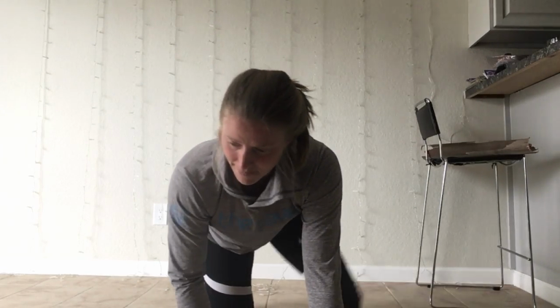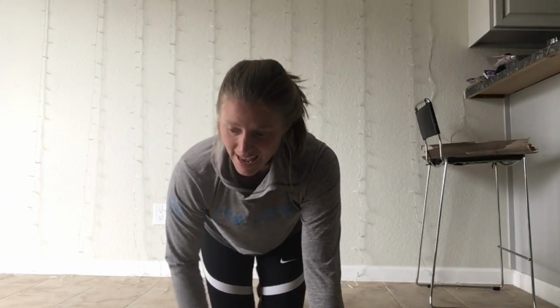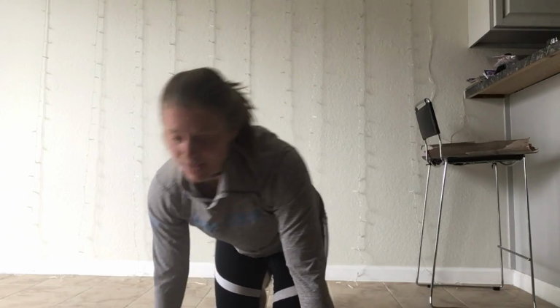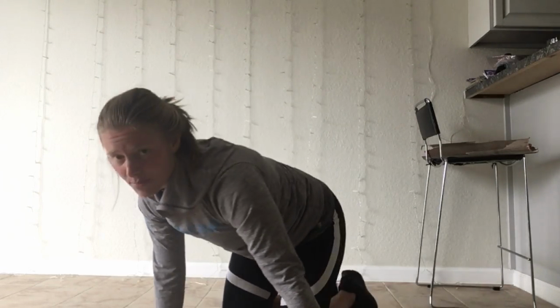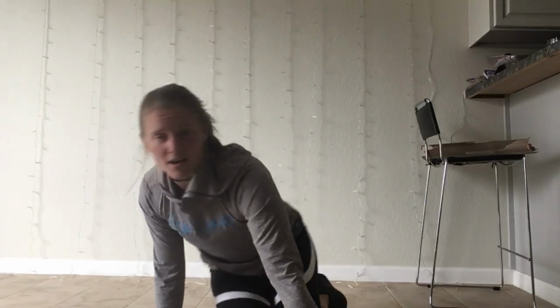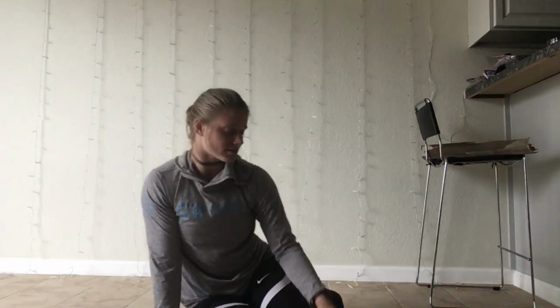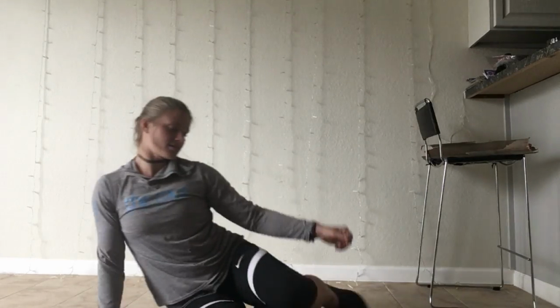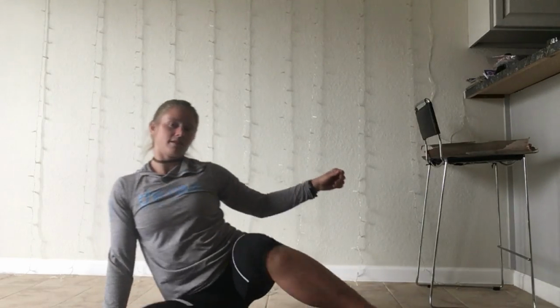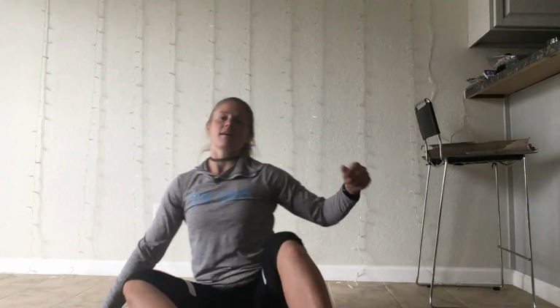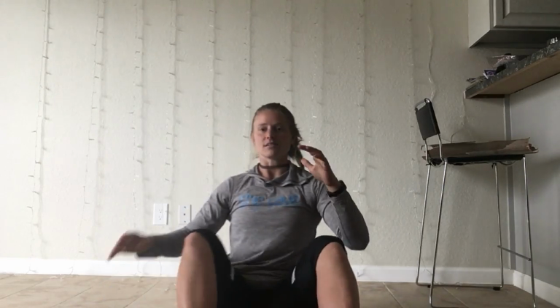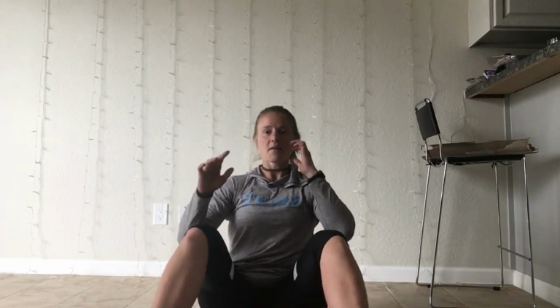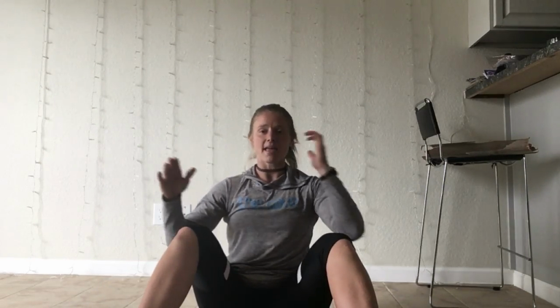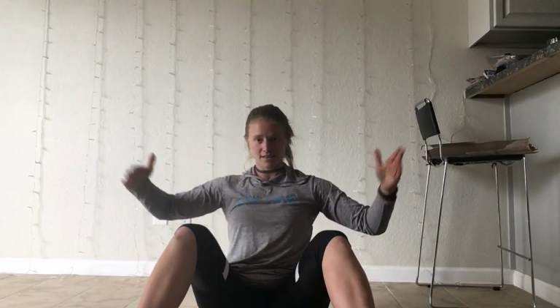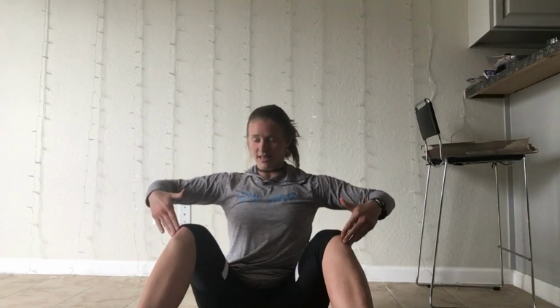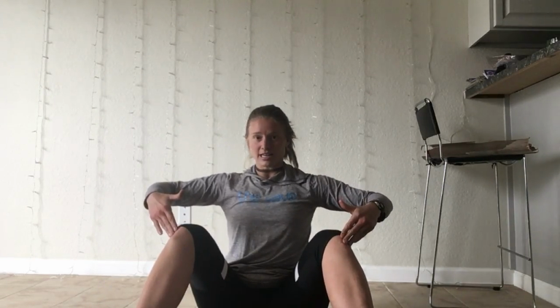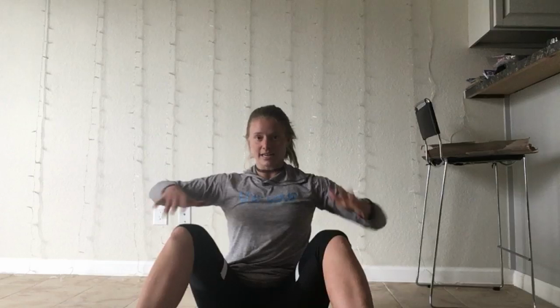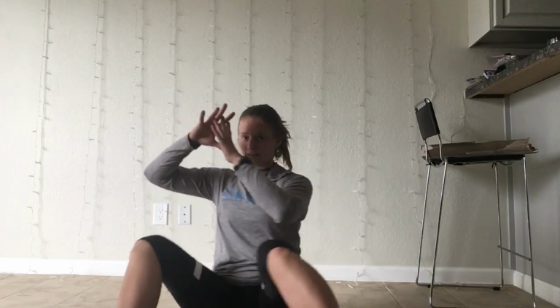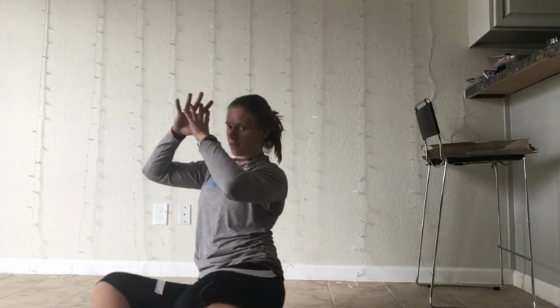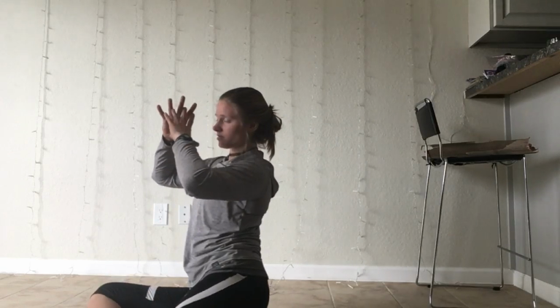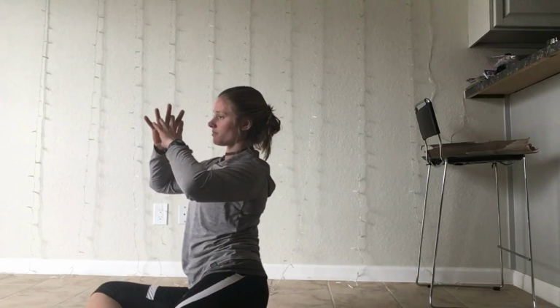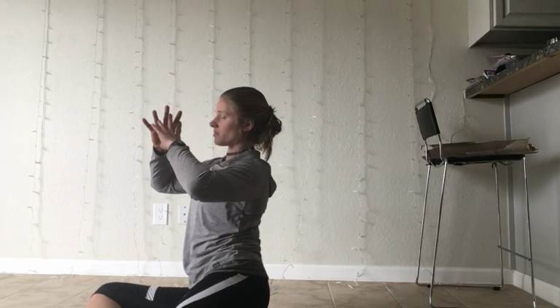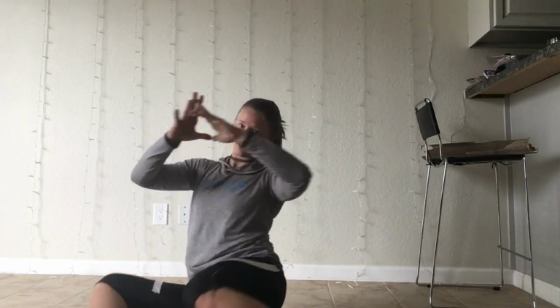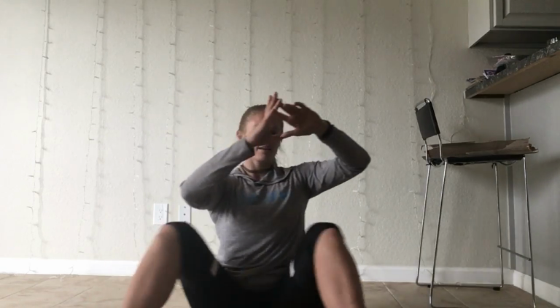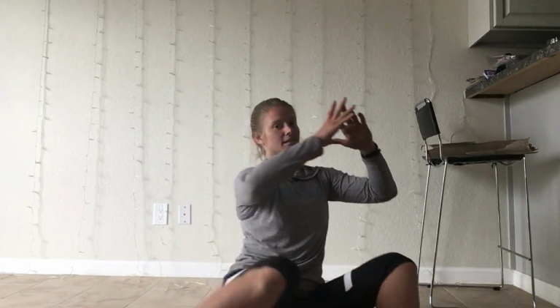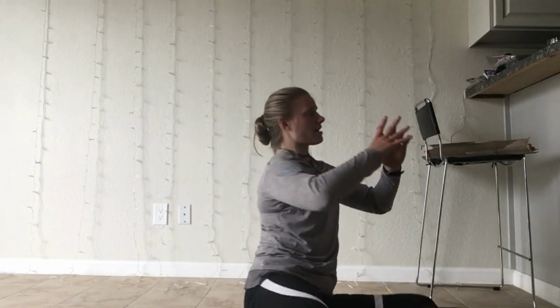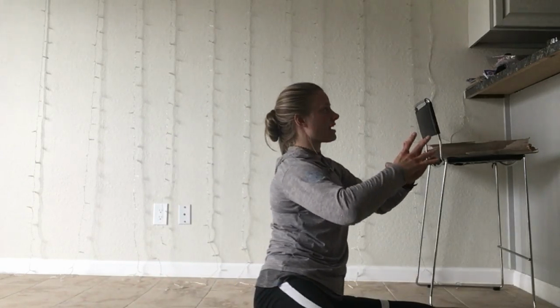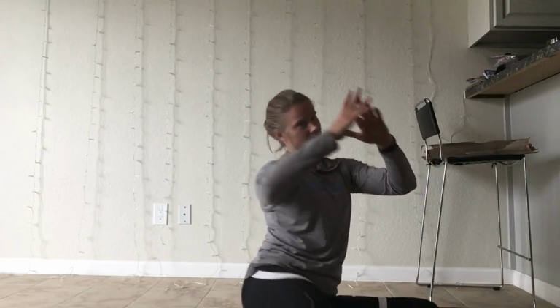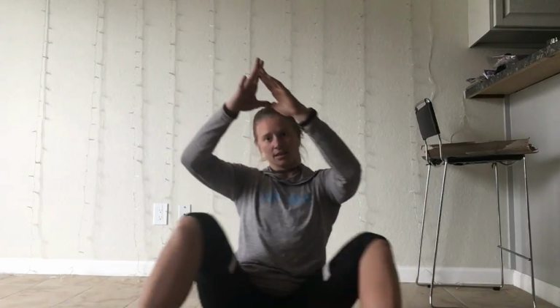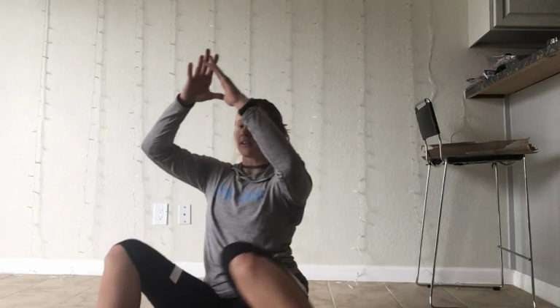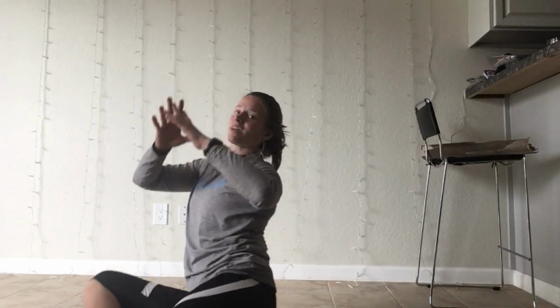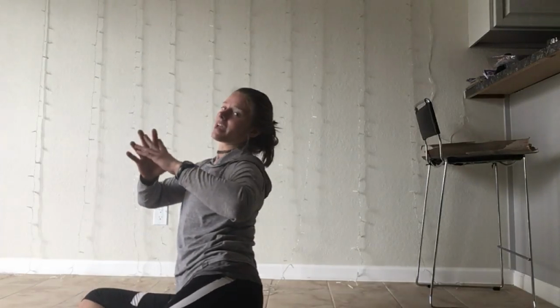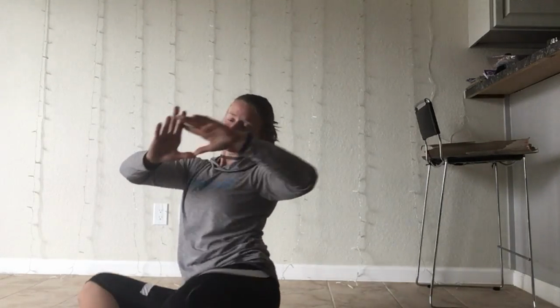We have hip carves that follow that. My legs are at 90-90. I'm going to go to the floor one way and then to the other side, and I'll do that 10 times.